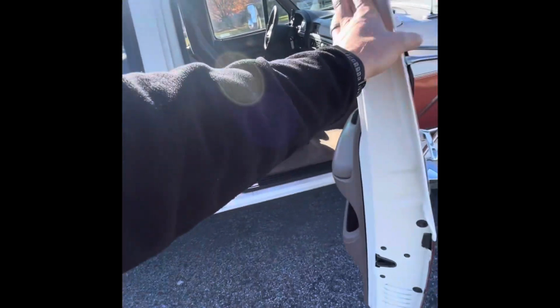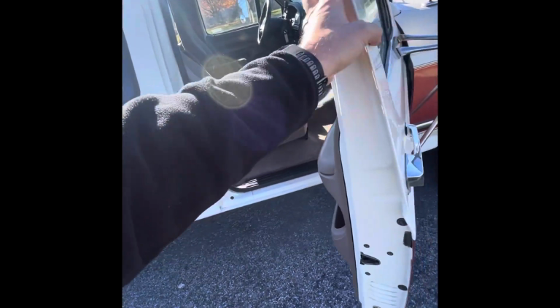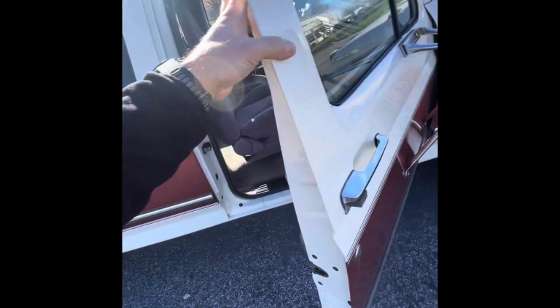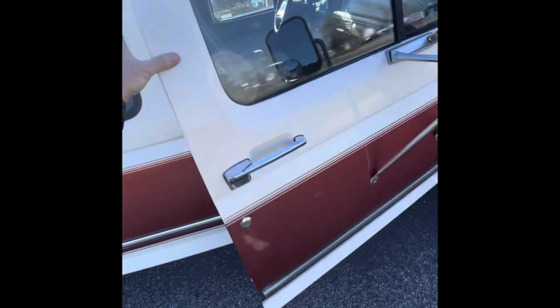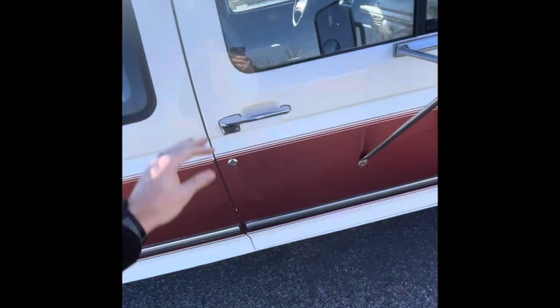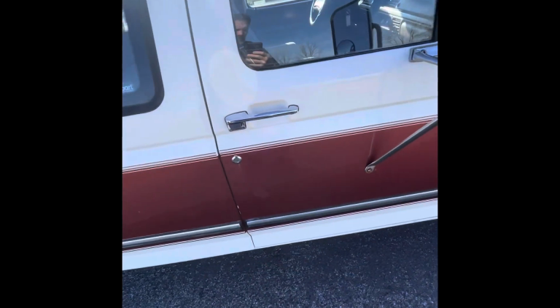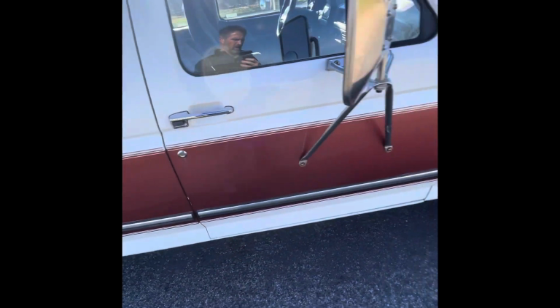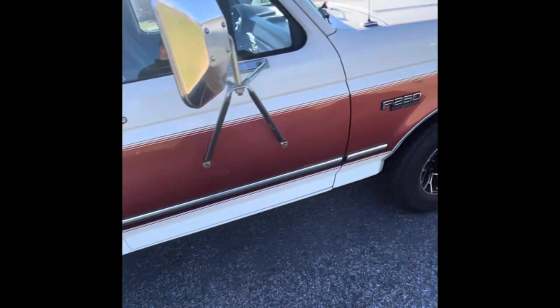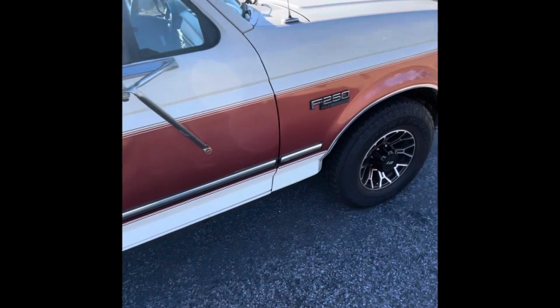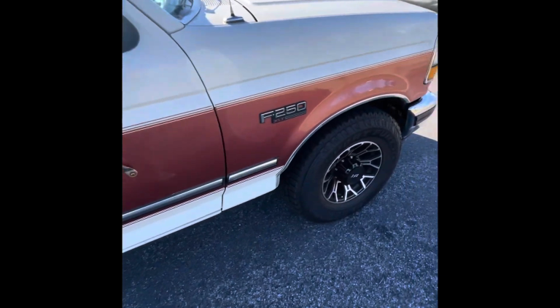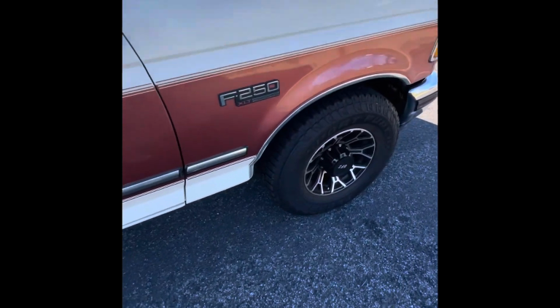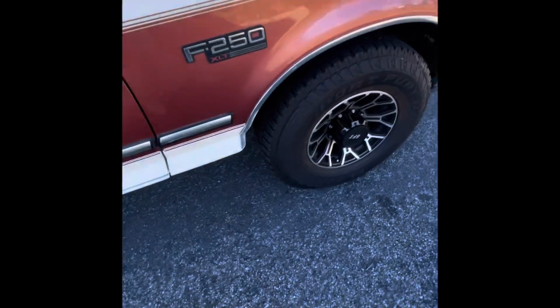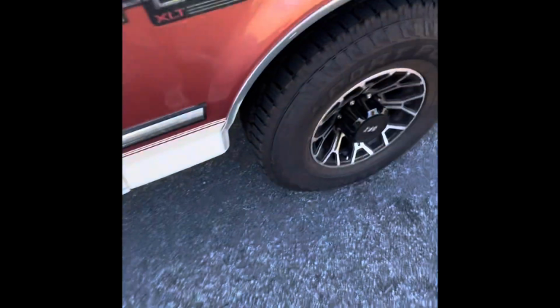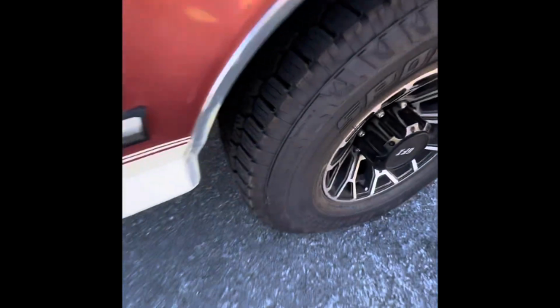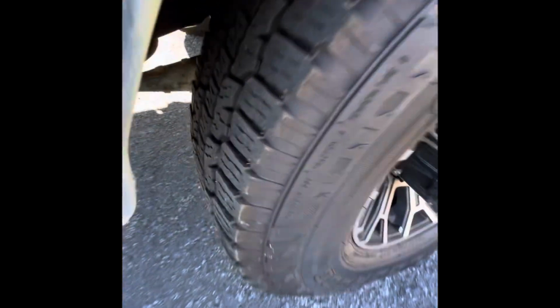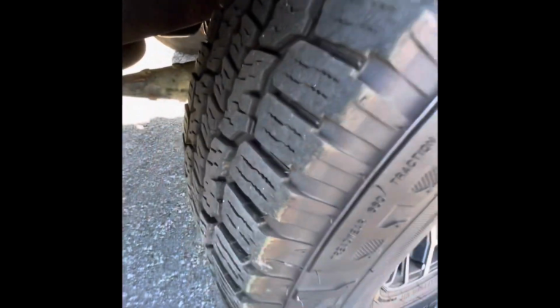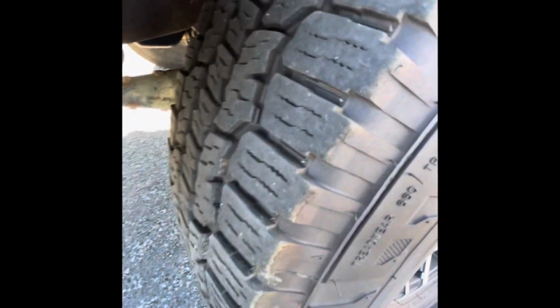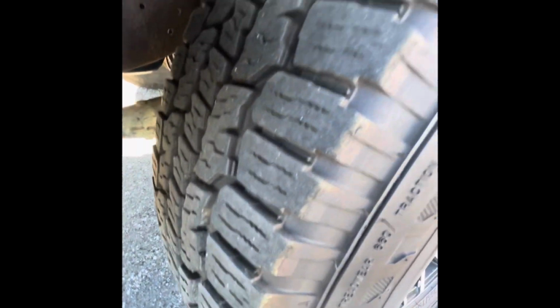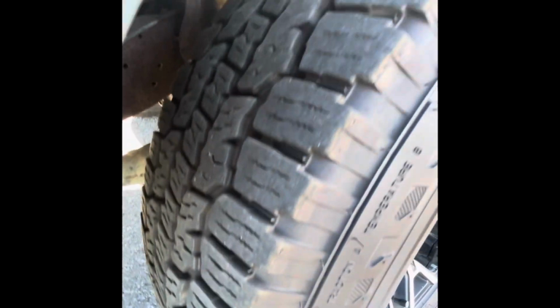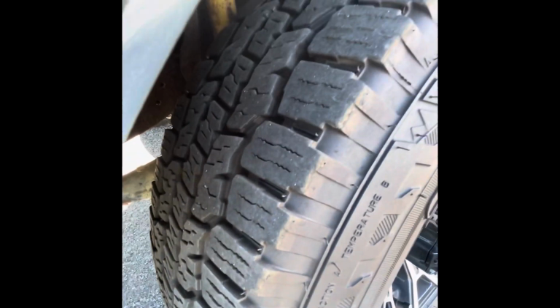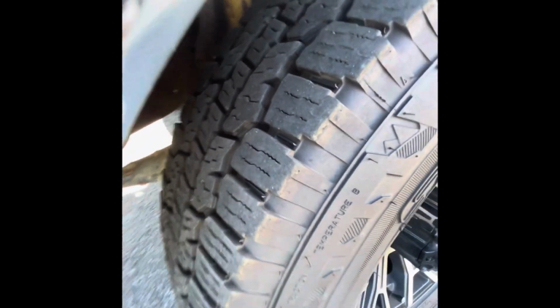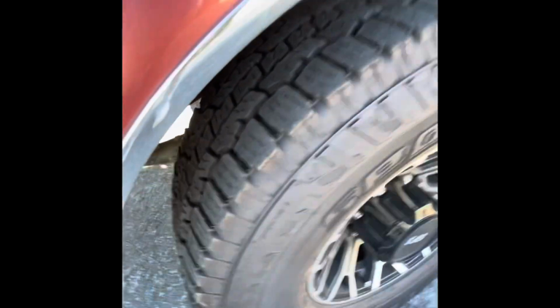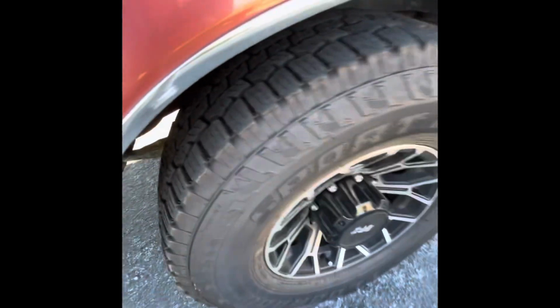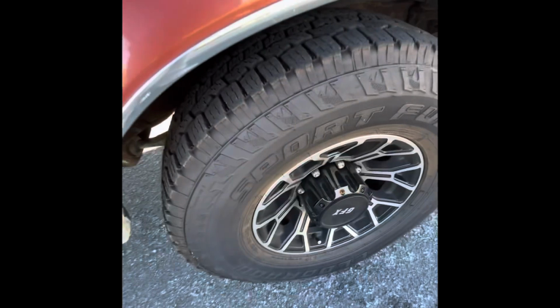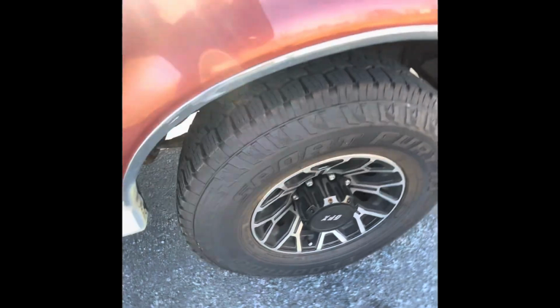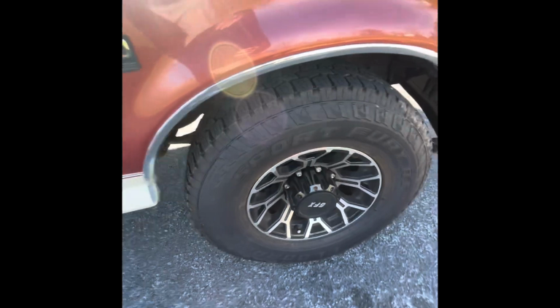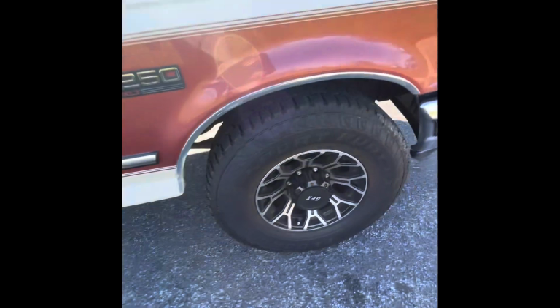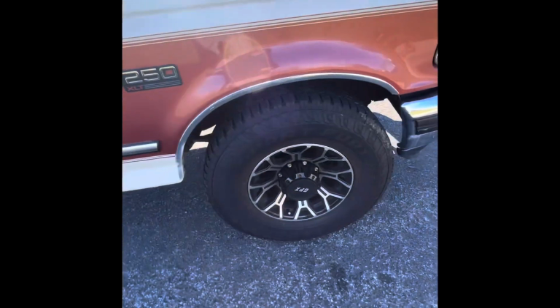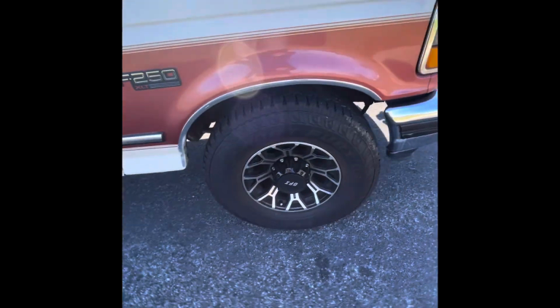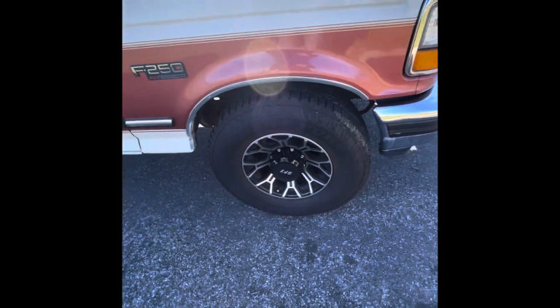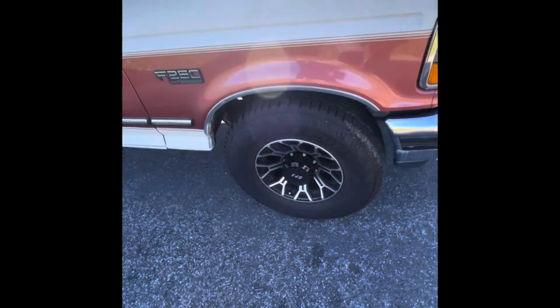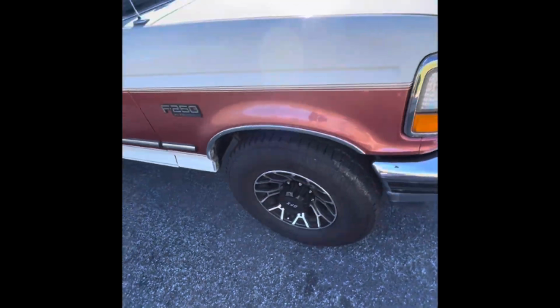The truck appears to be in excellent condition. Doors close nicely, tires are just like this all the way around — great condition. Sharp looking wheels.